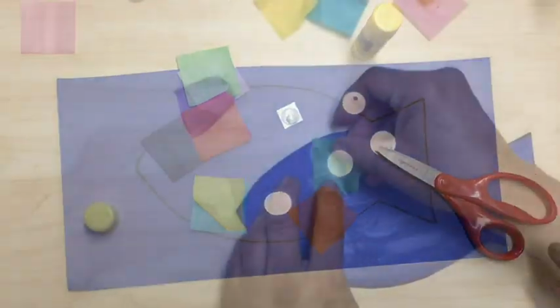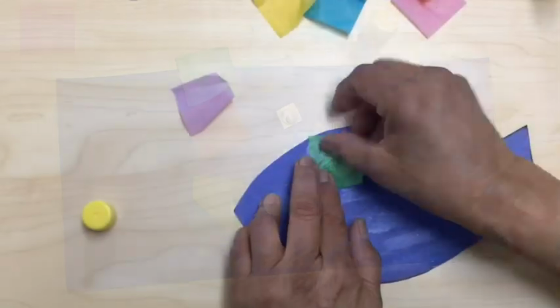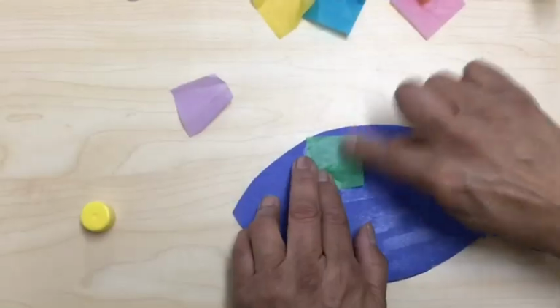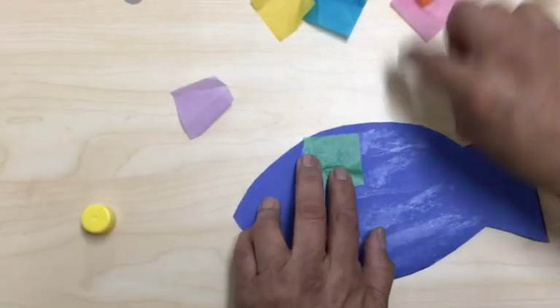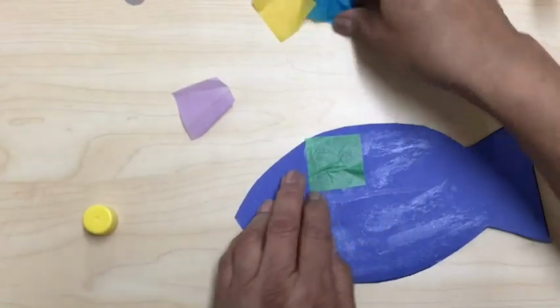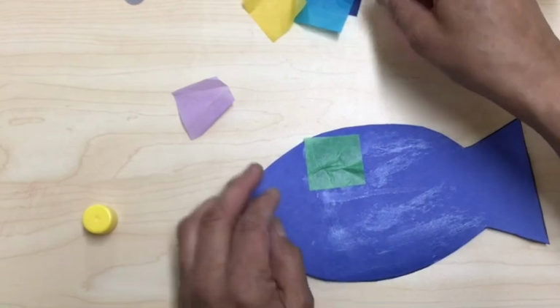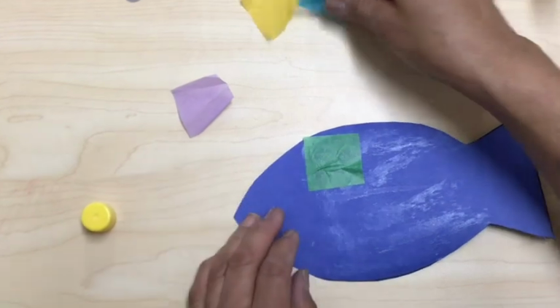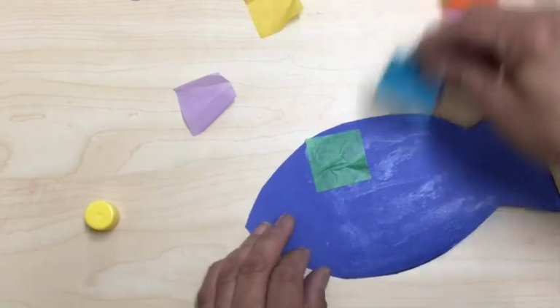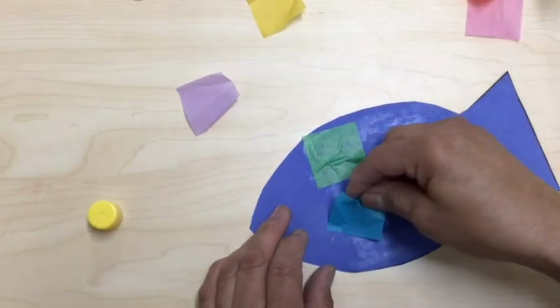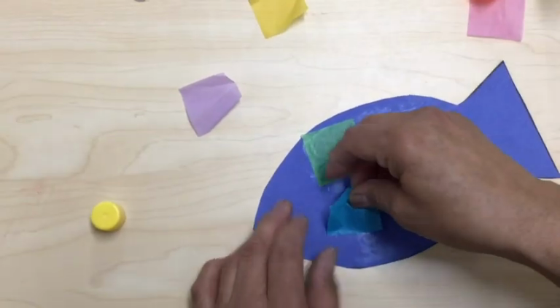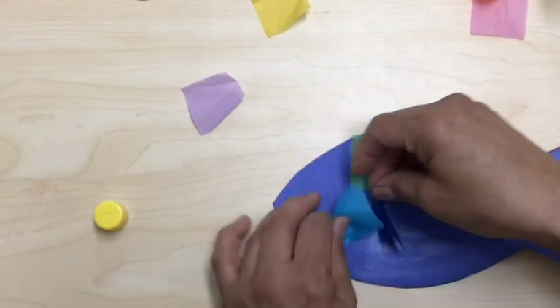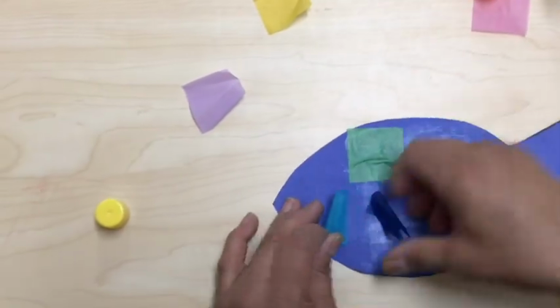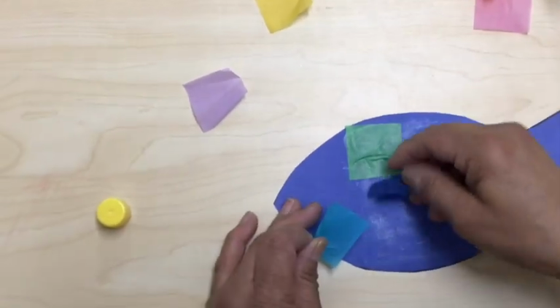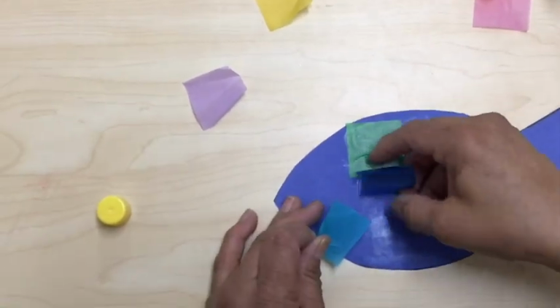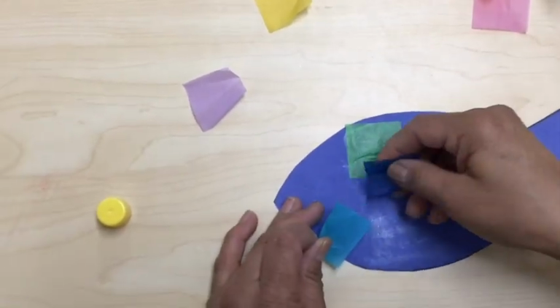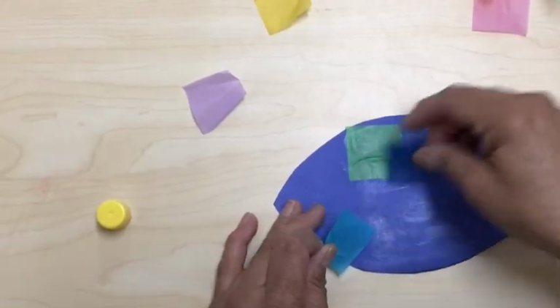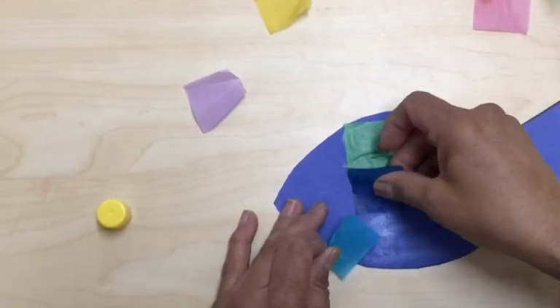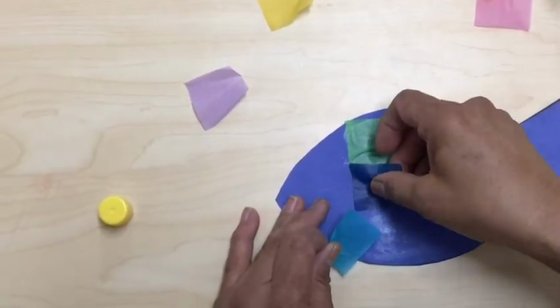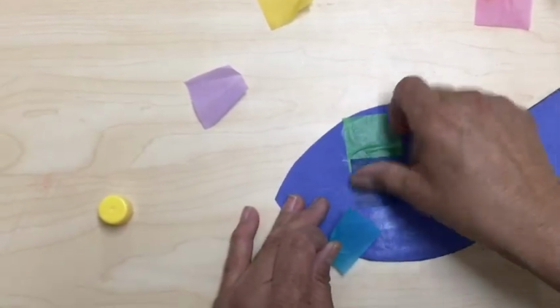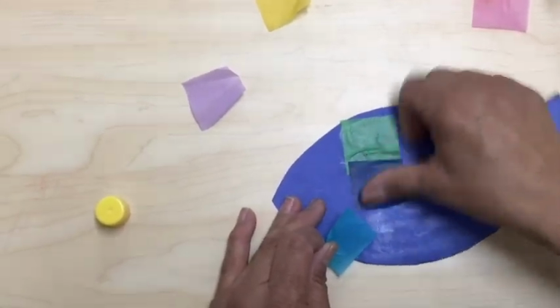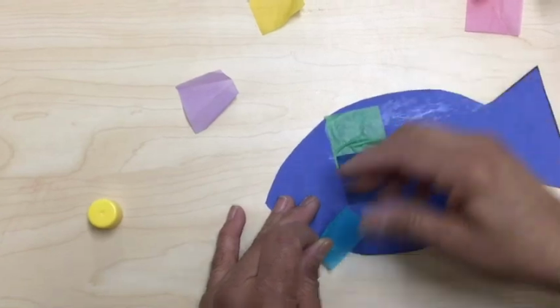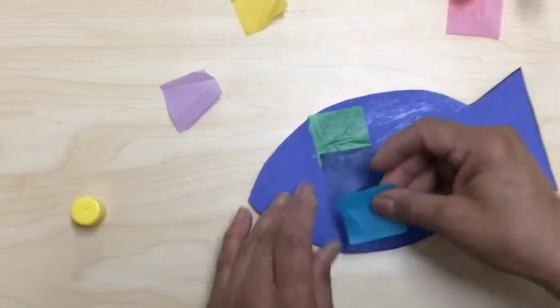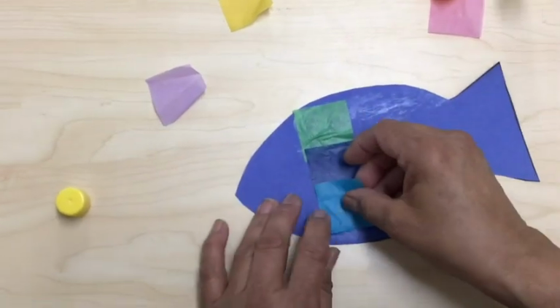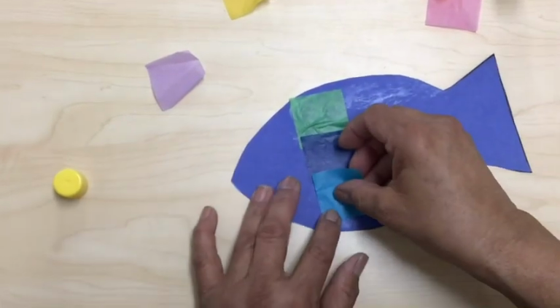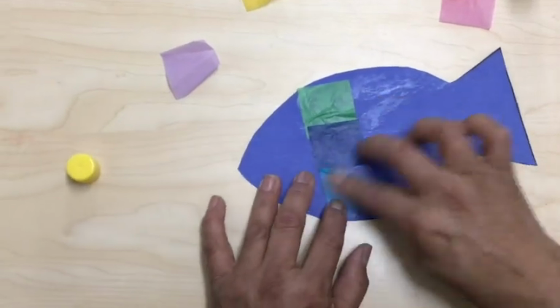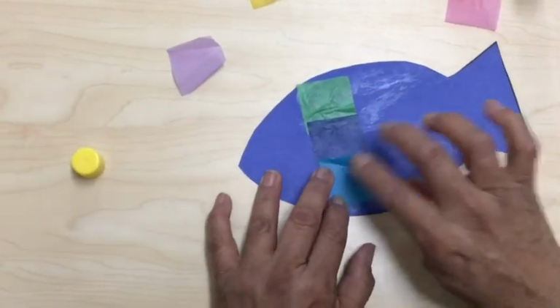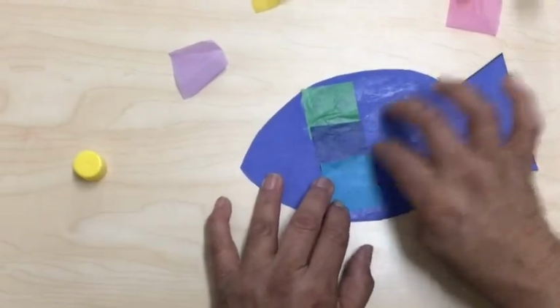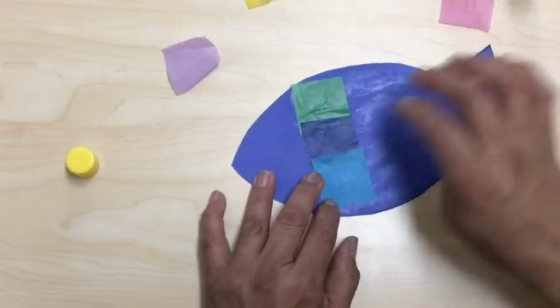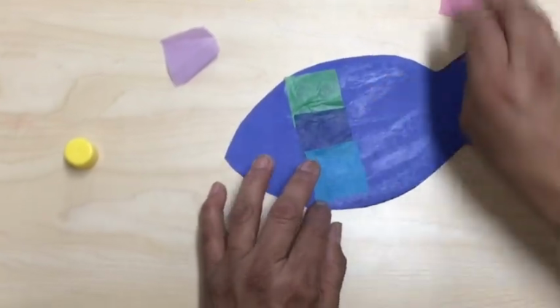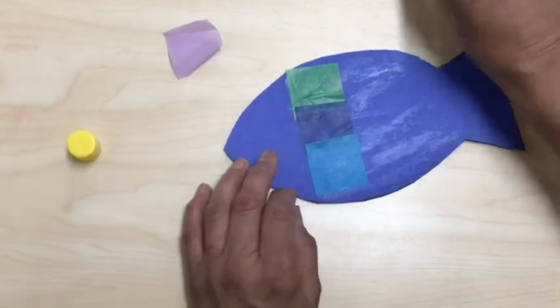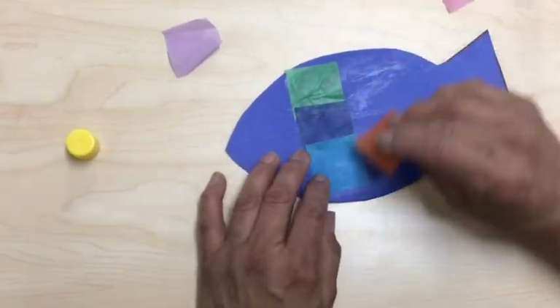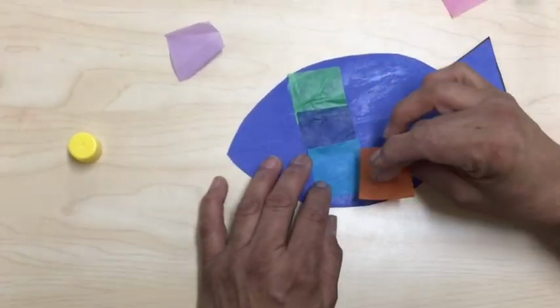Any way you want it, you can put the tissue paper. I'm starting with the green, then the blue, then the turquoise, orange.